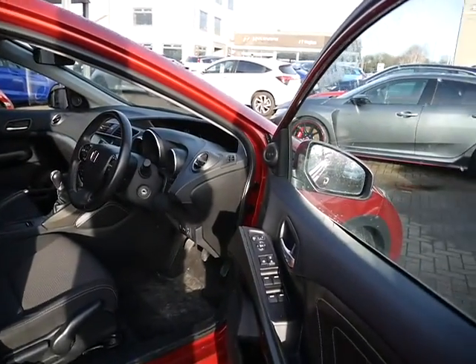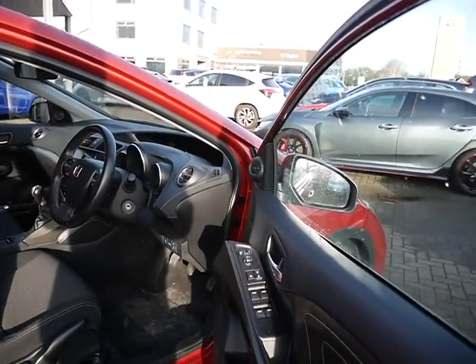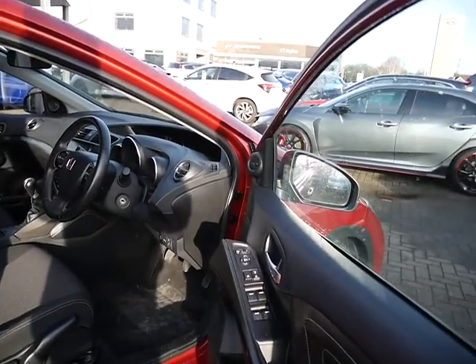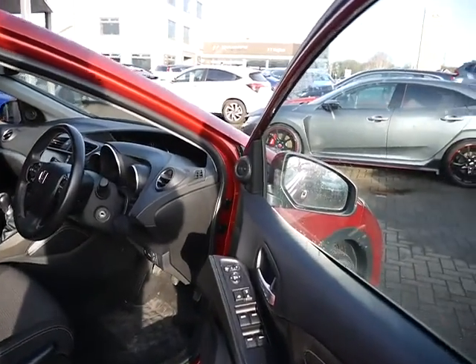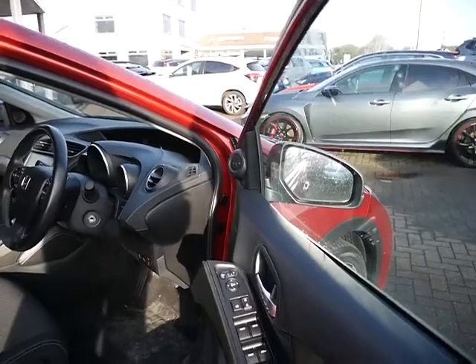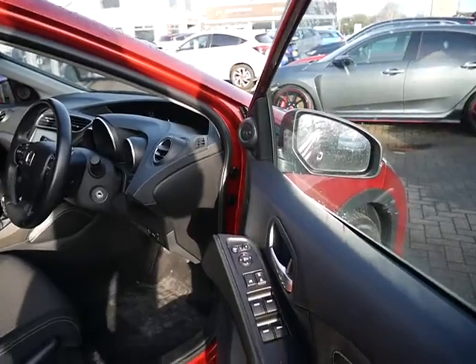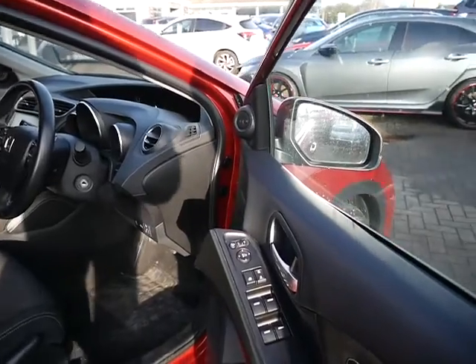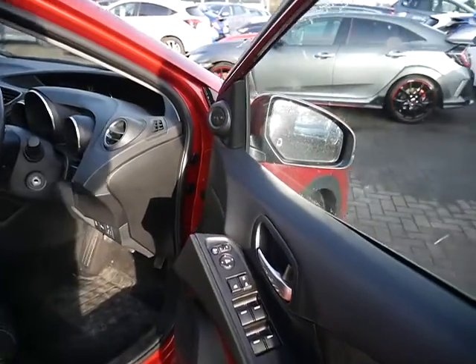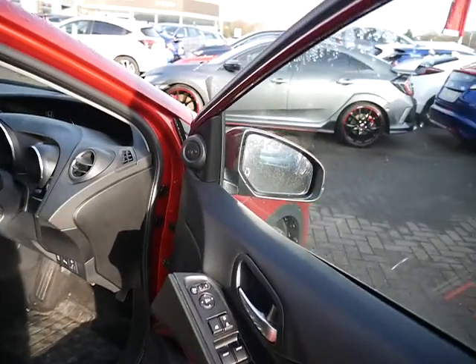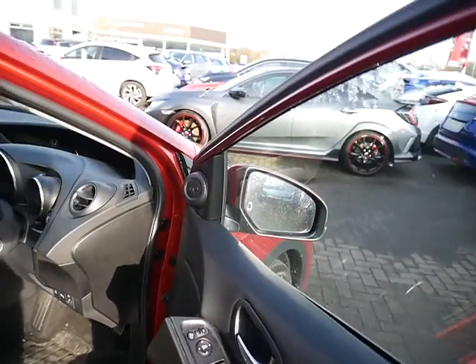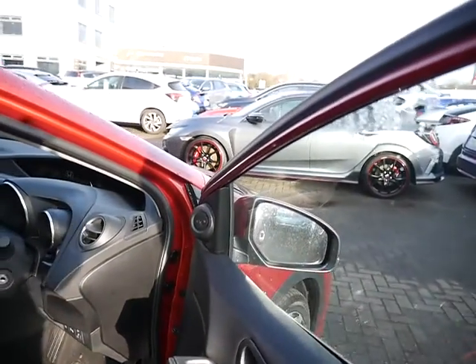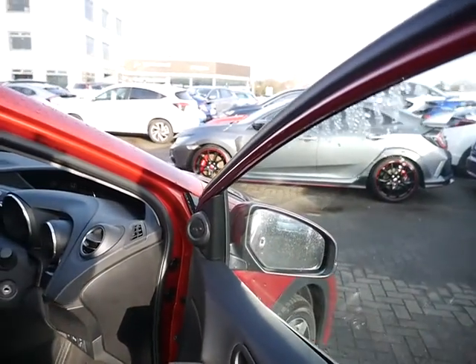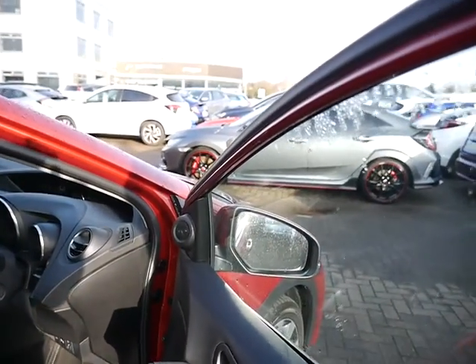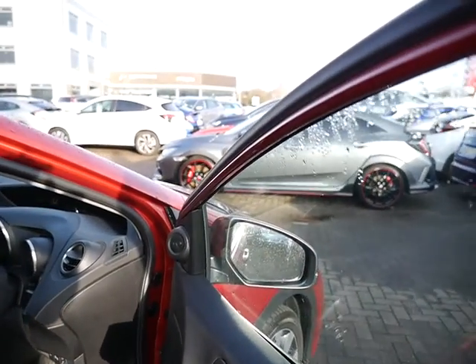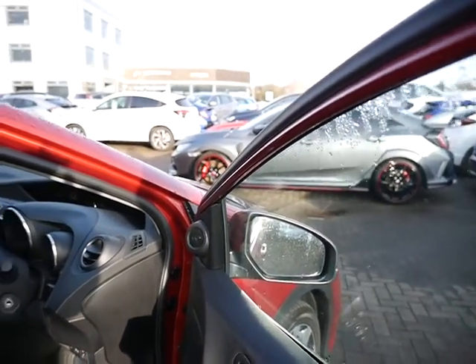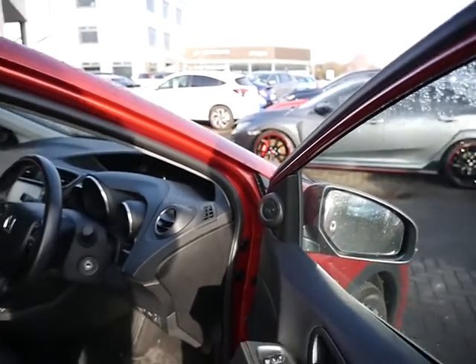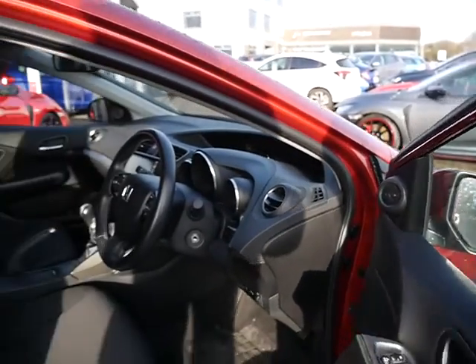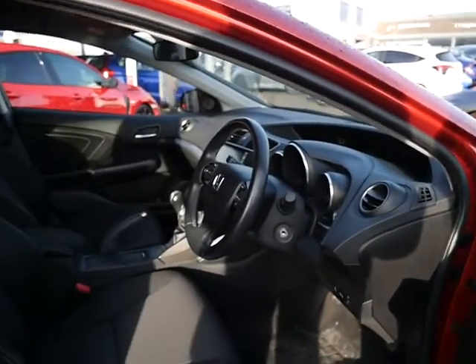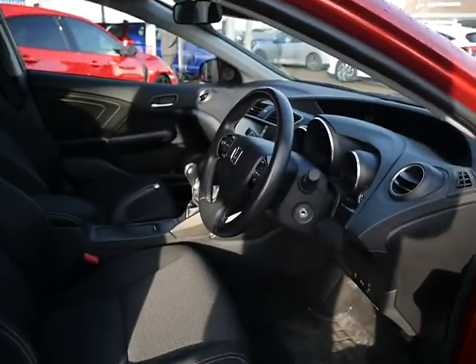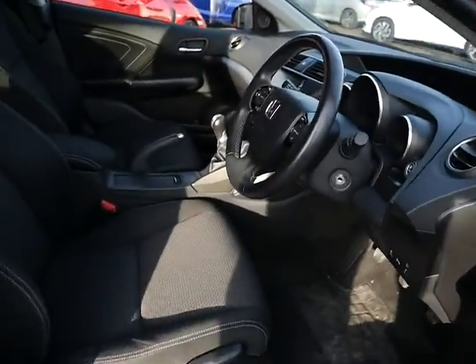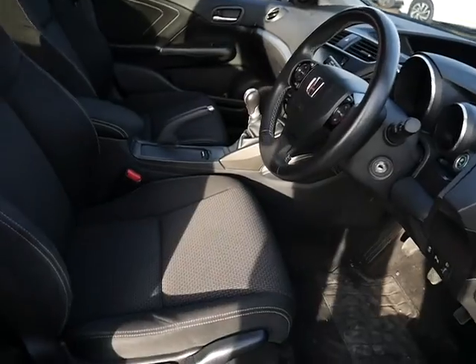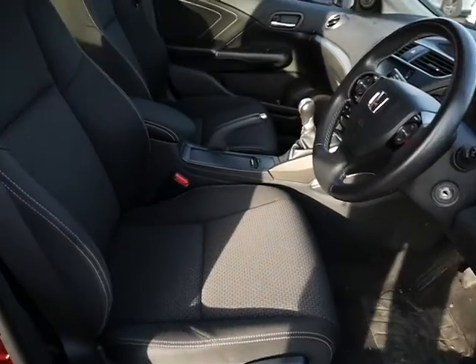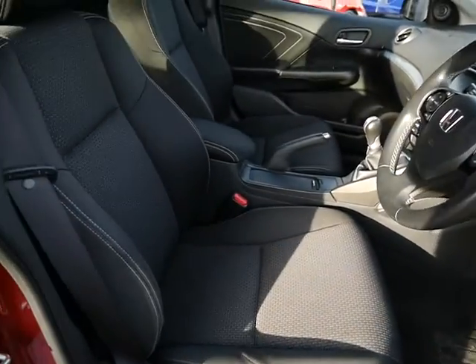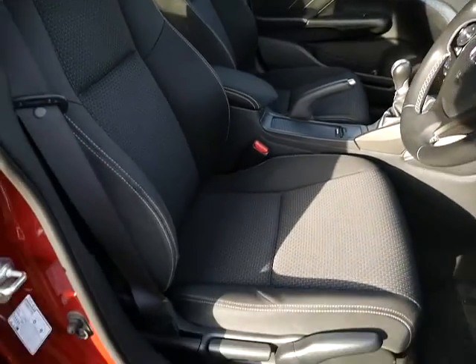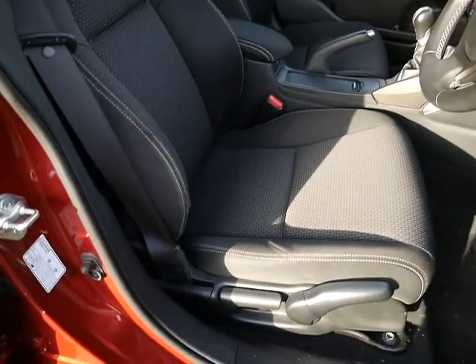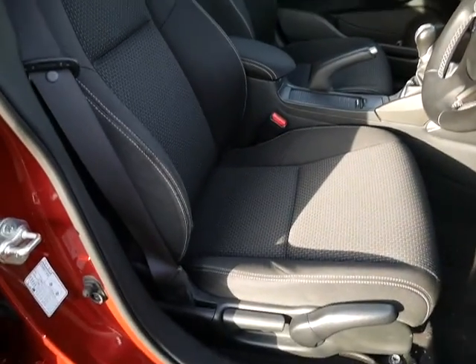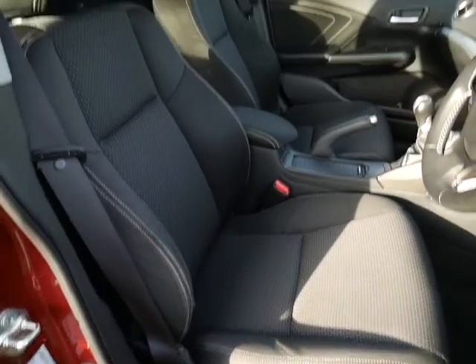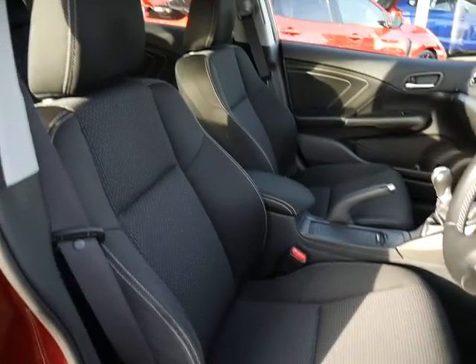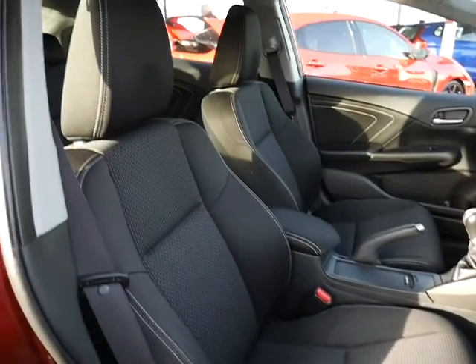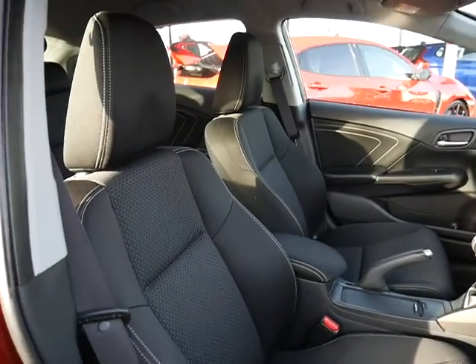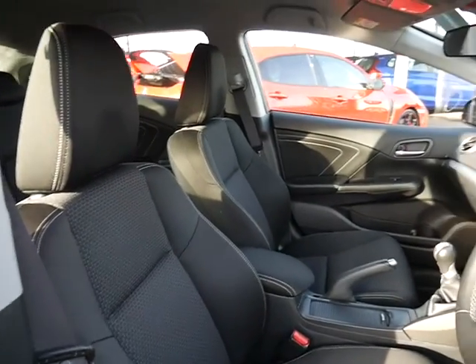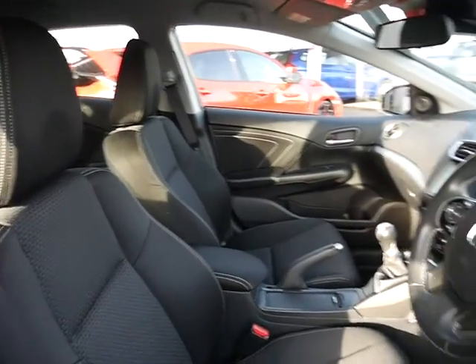In the car you've got your electric windows all round, electric folding heated door mirrors, and on the driver's seat as you can see it's got height adjustment. The seats are all in cloth.